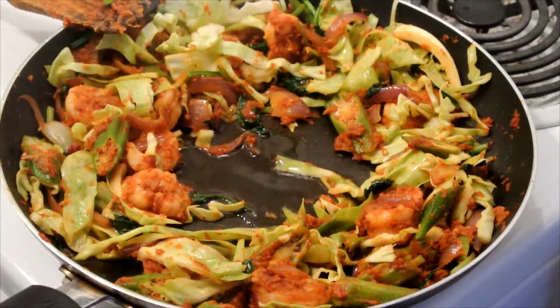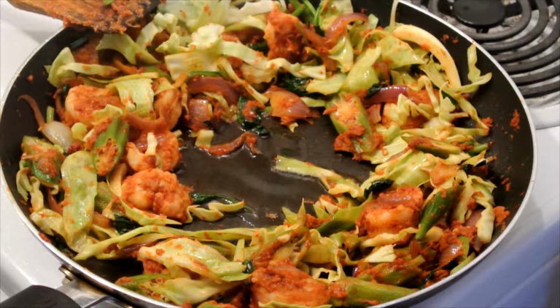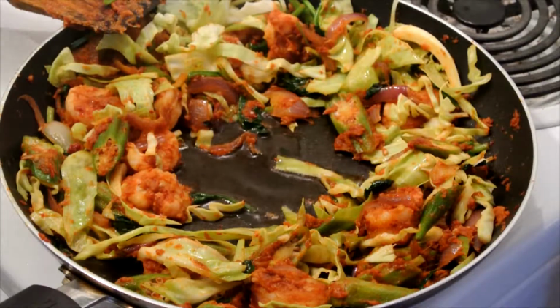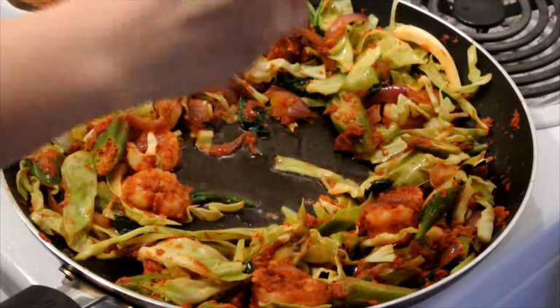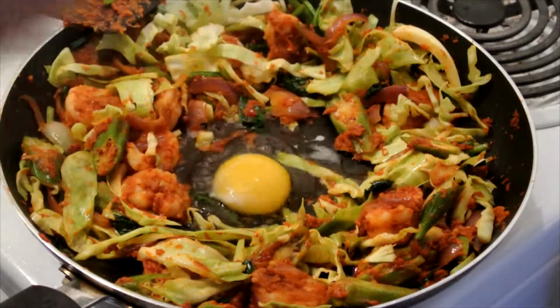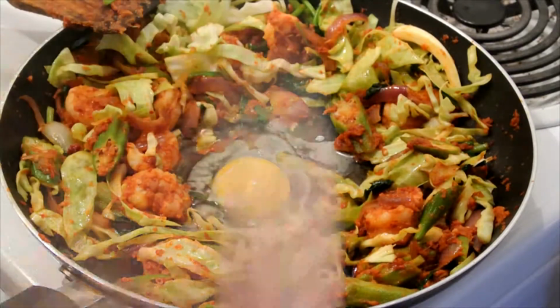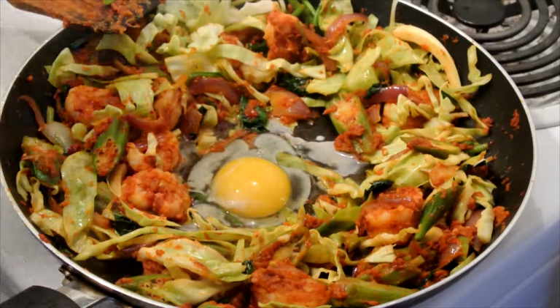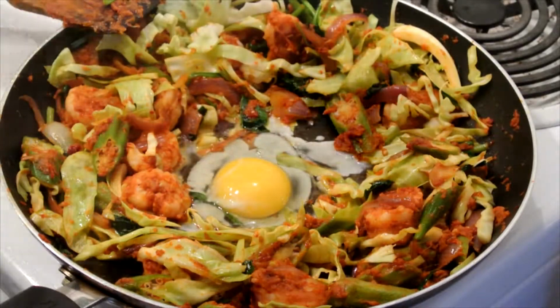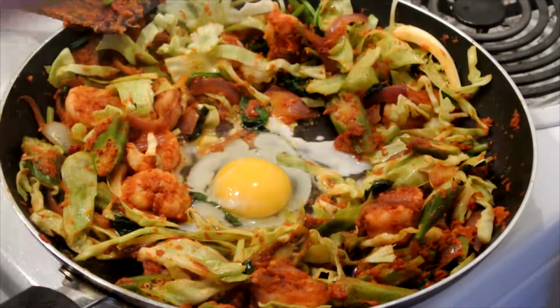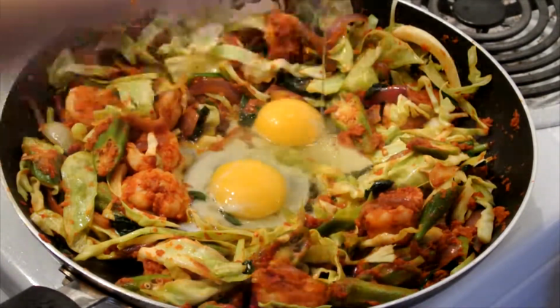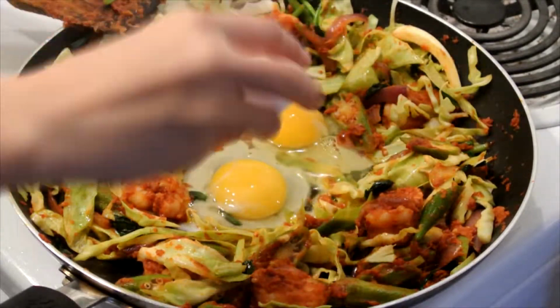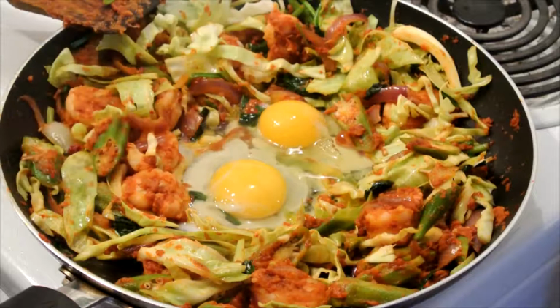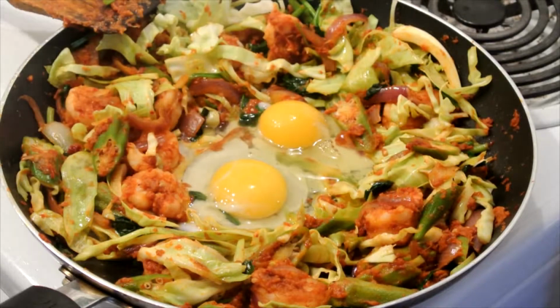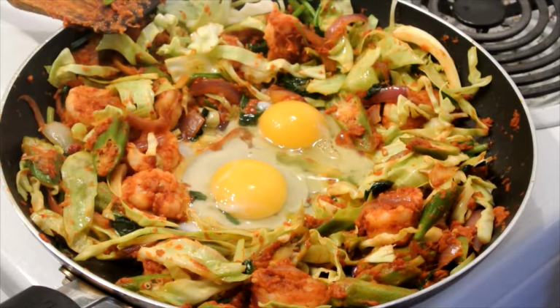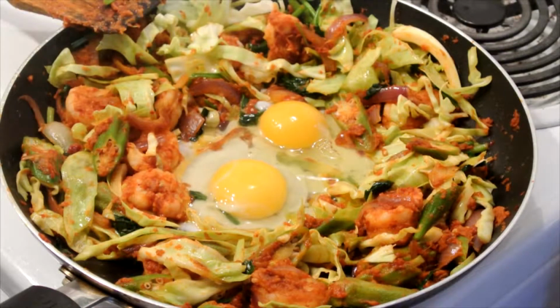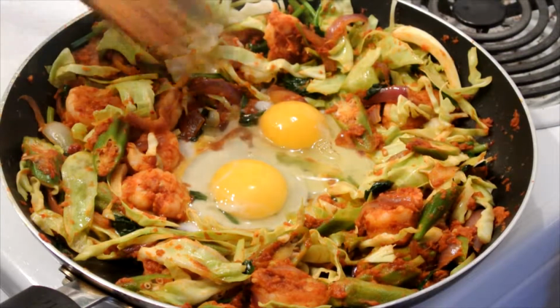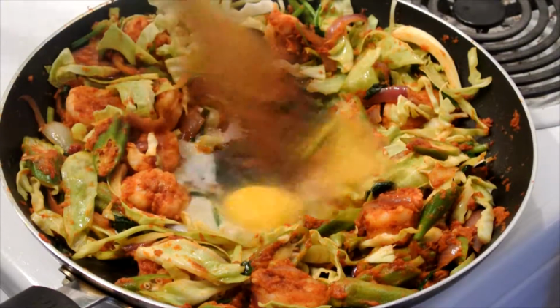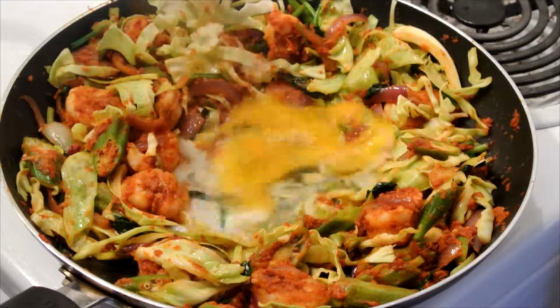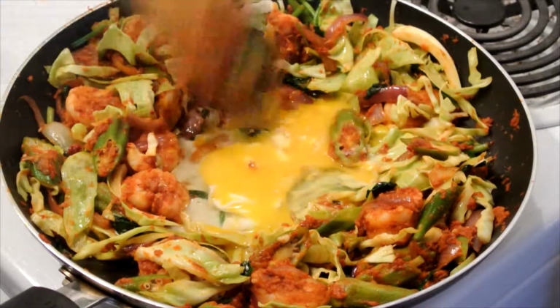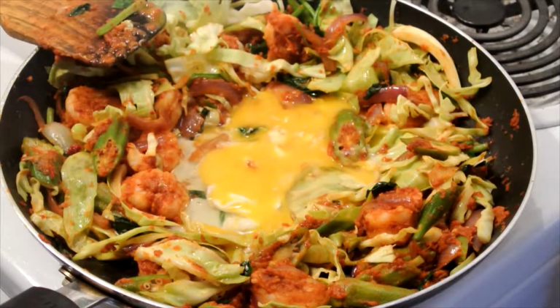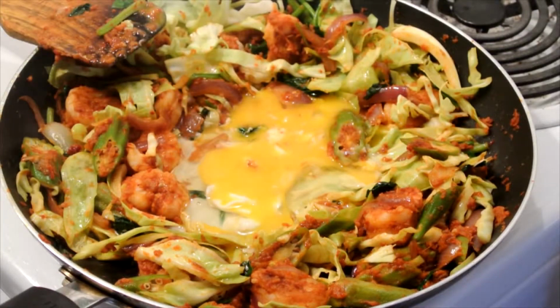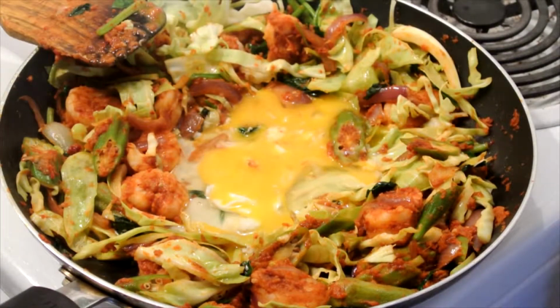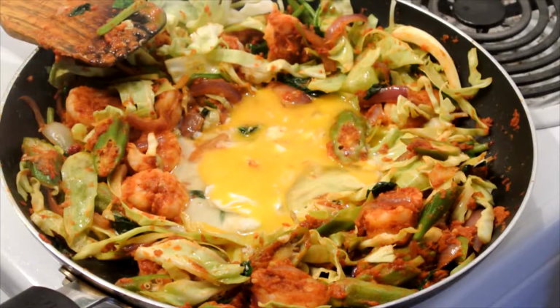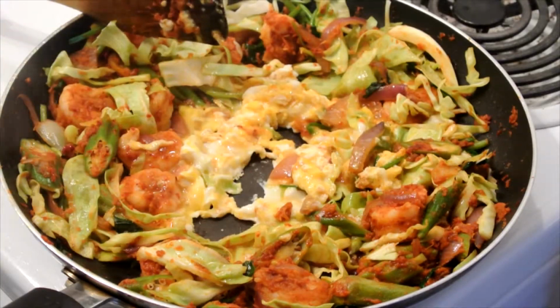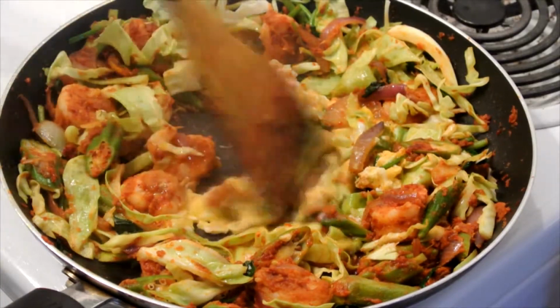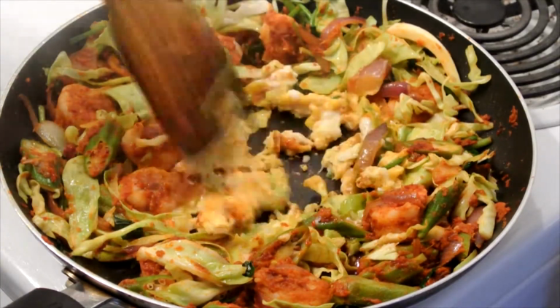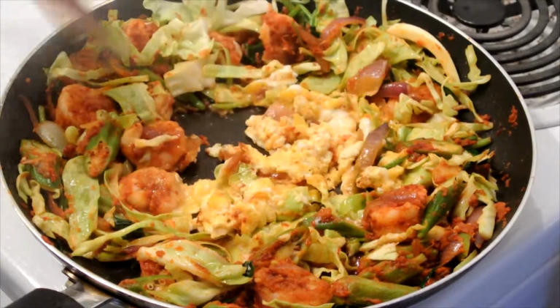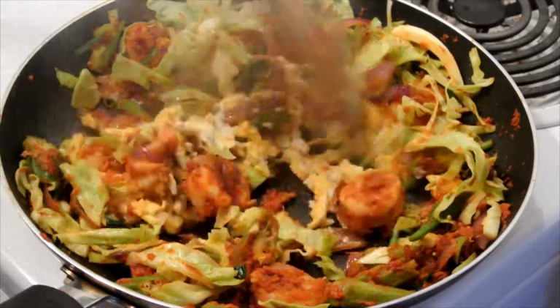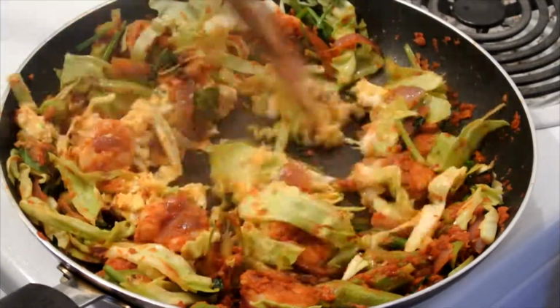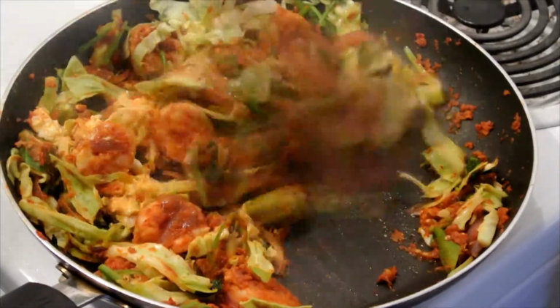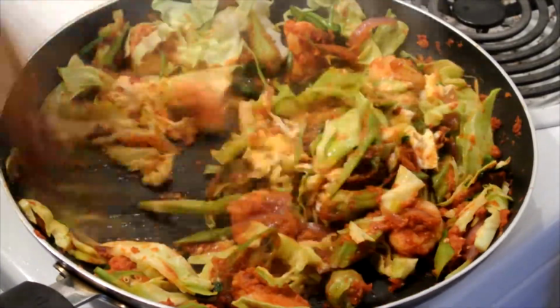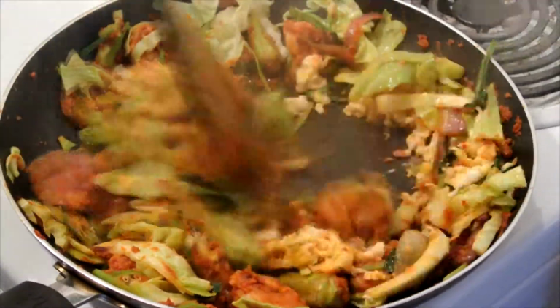Once they look relatively cooked, make an empty patch in the middle of the pan. Add a little bit of oil and then add the two eggs. Break it up a little and let it cook. Once the gooey consistency of the egg is gone, mix it together with everything else in the pan.